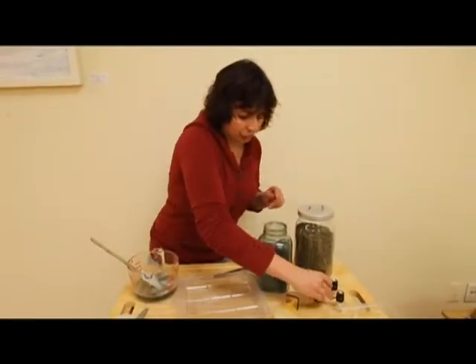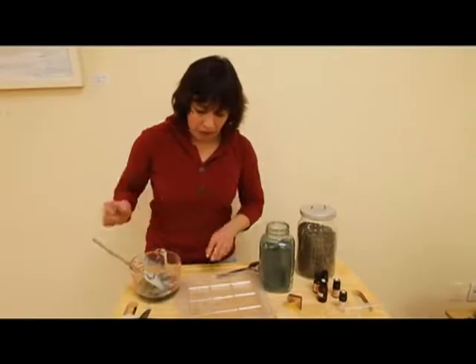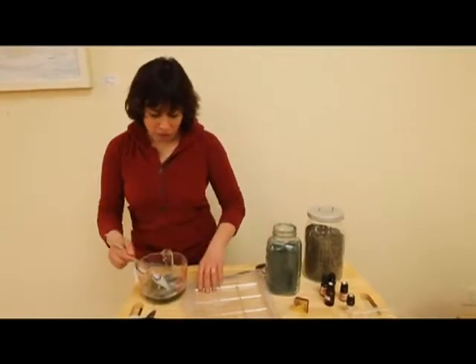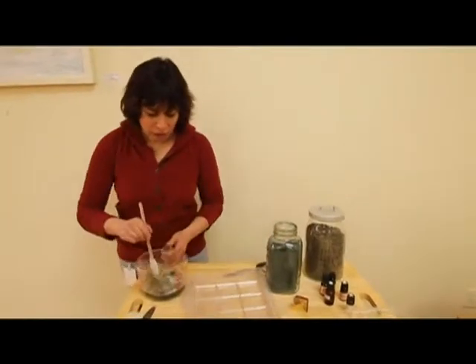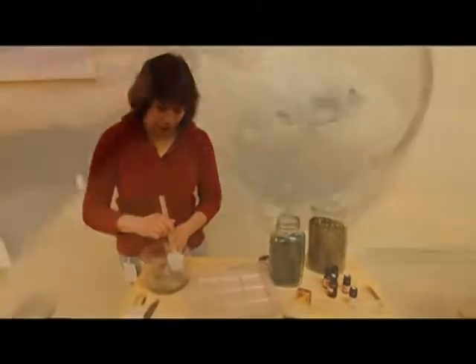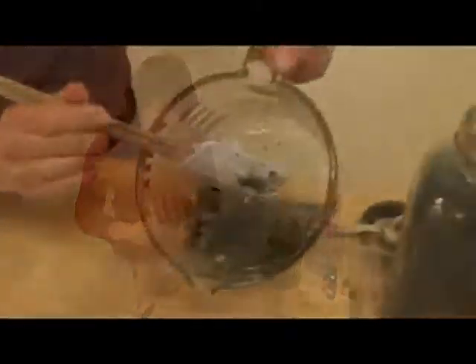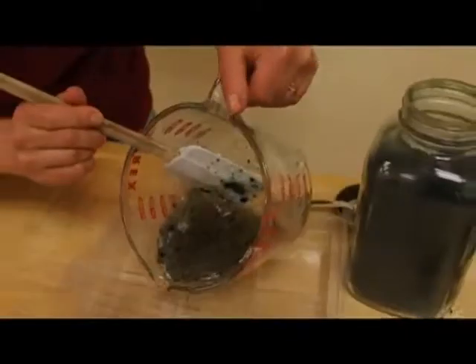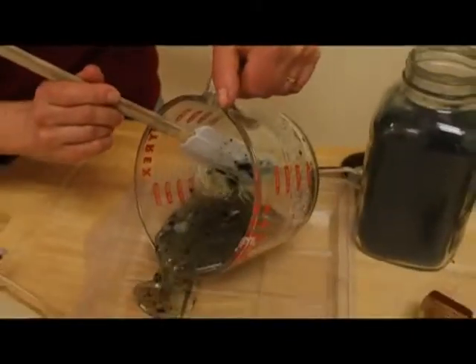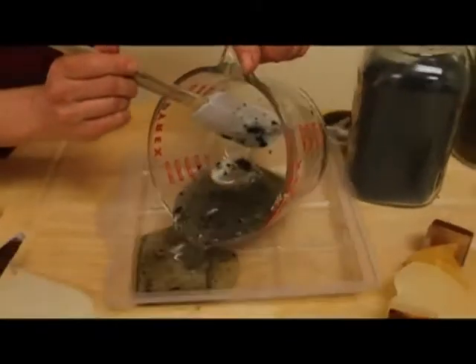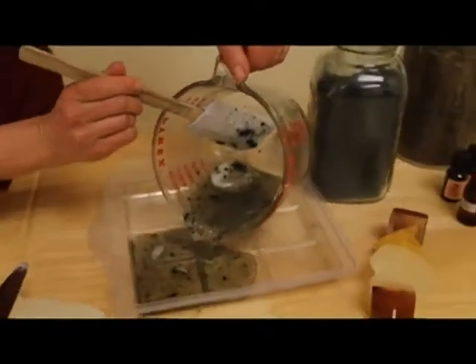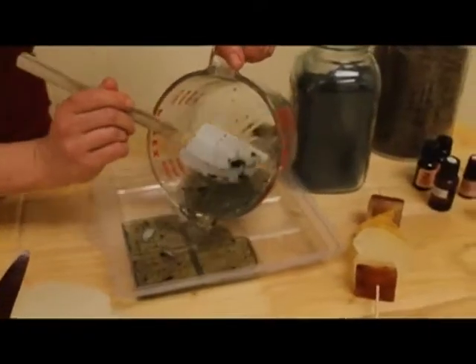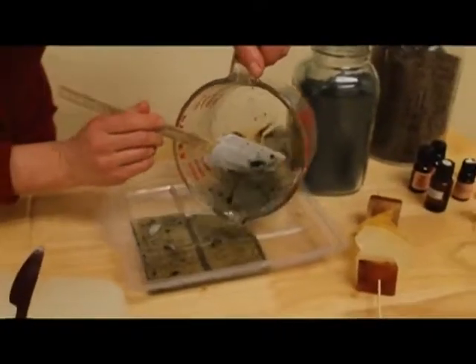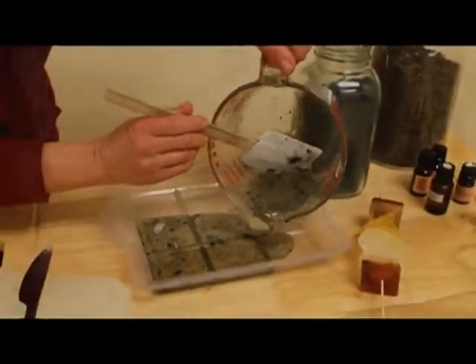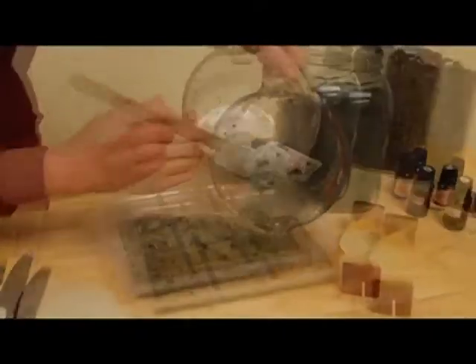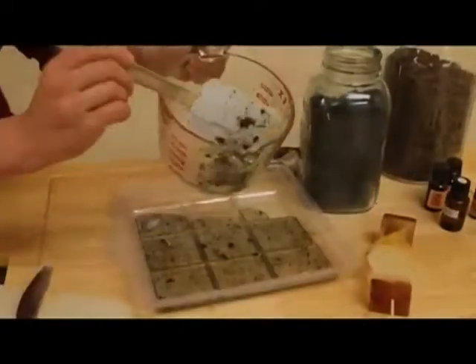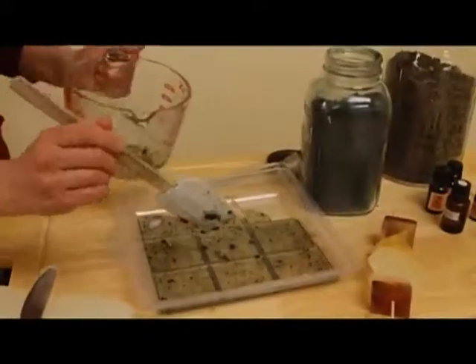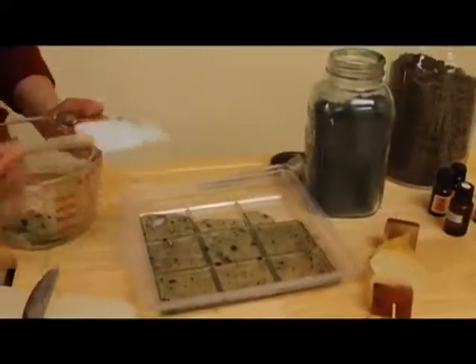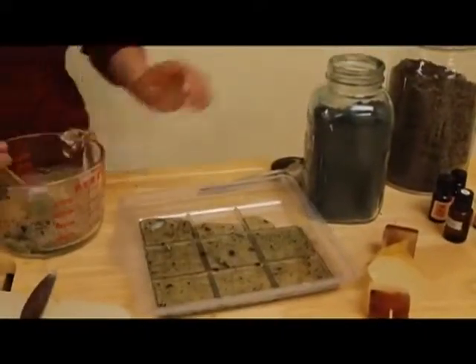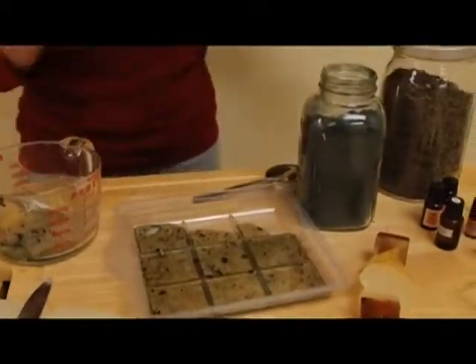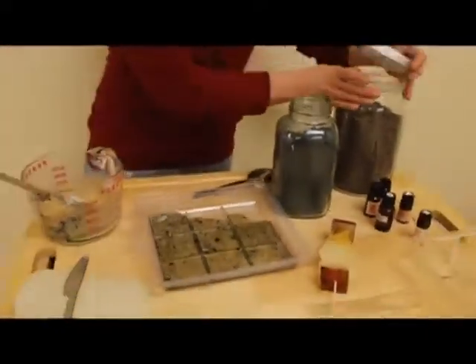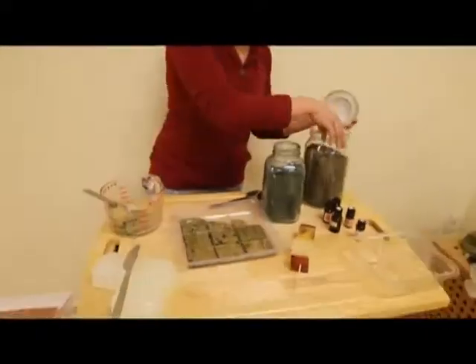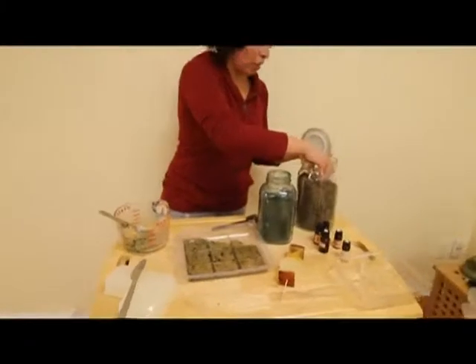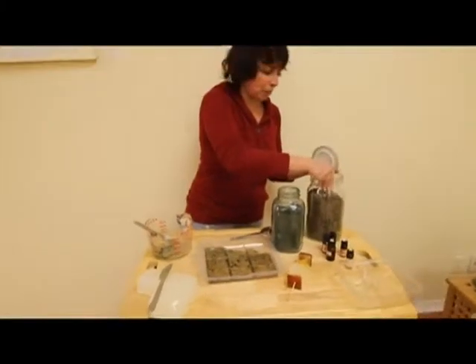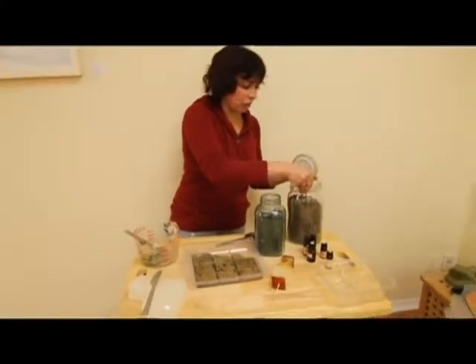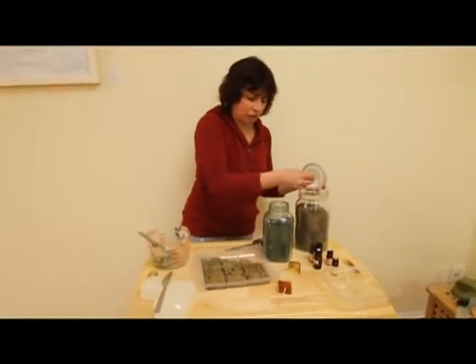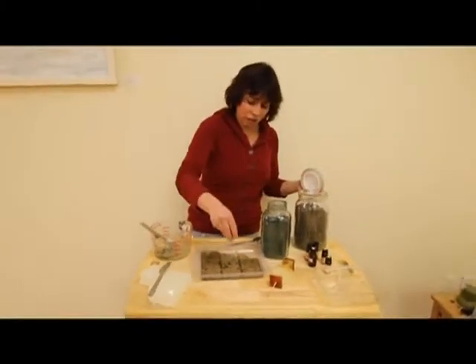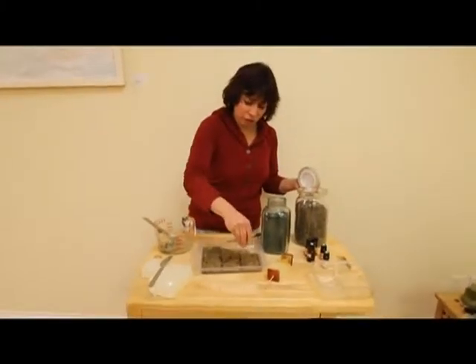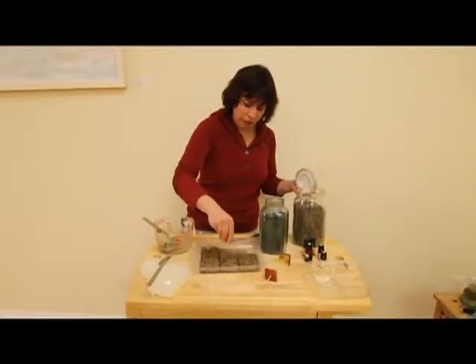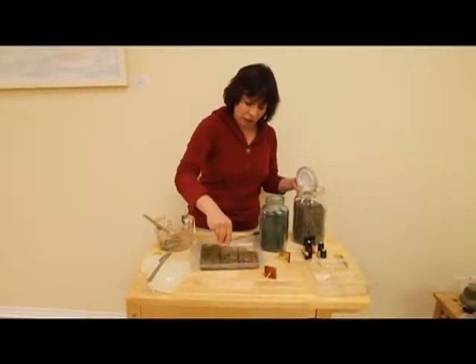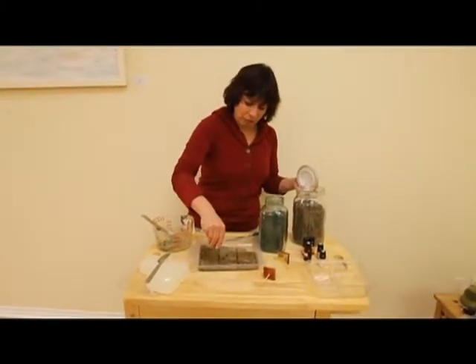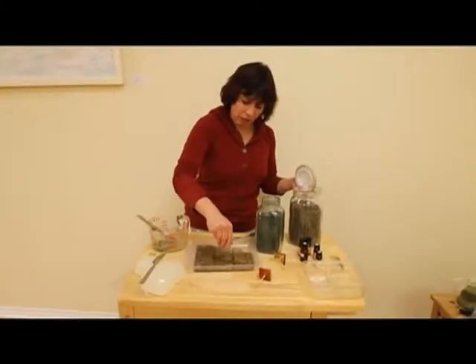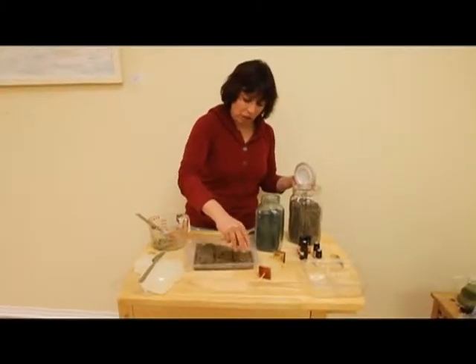And then I have a mold here, so you pour it into the mold. And then if you want to add some herbs, I have dried peppermint here just to give it a little extra oomph, and I'll just sprinkle that on top.